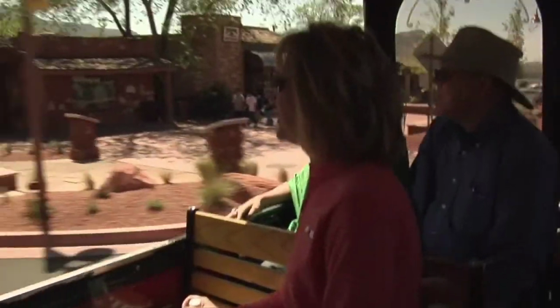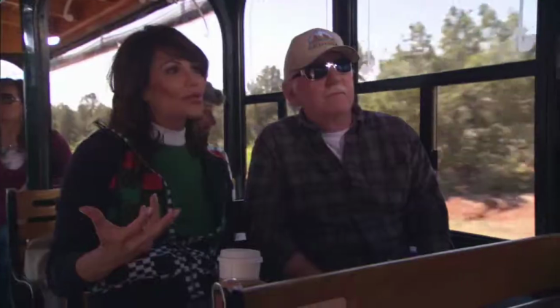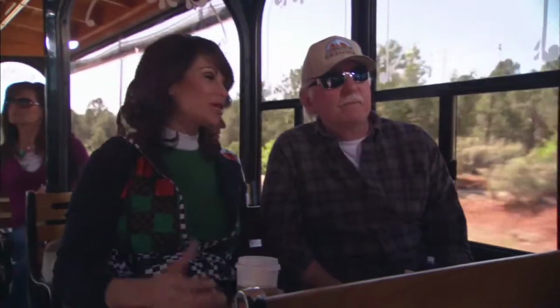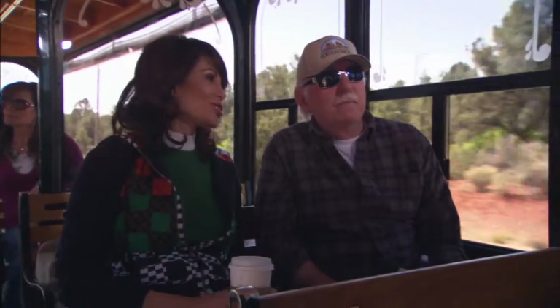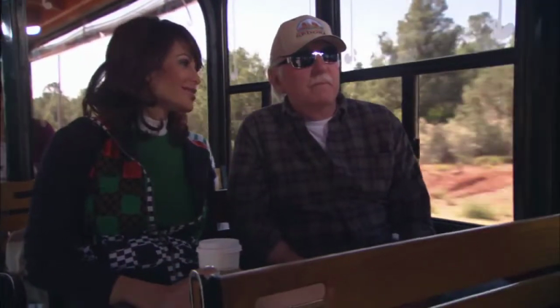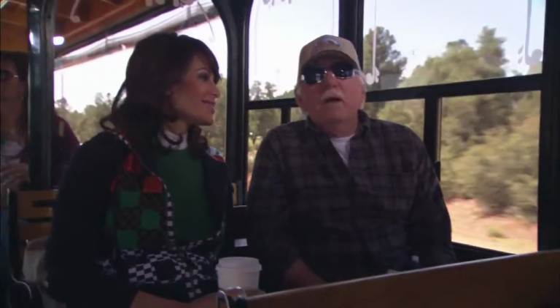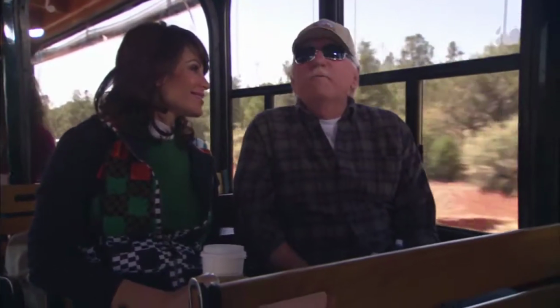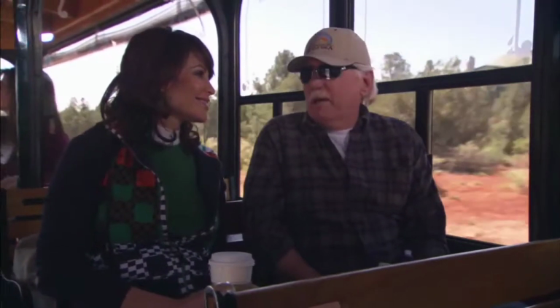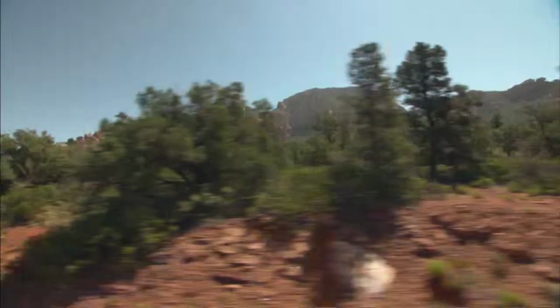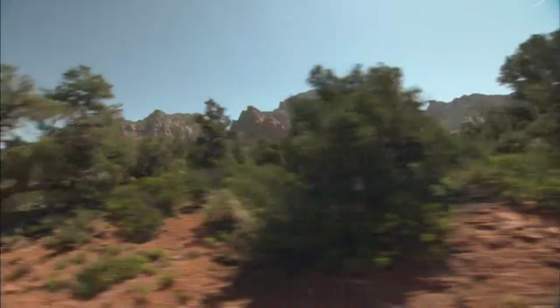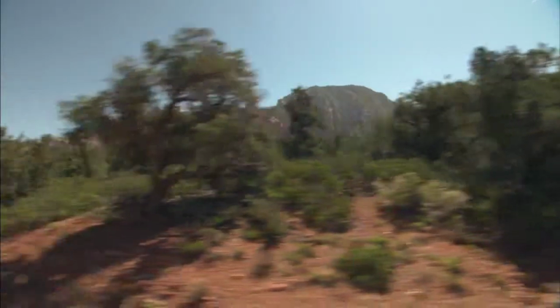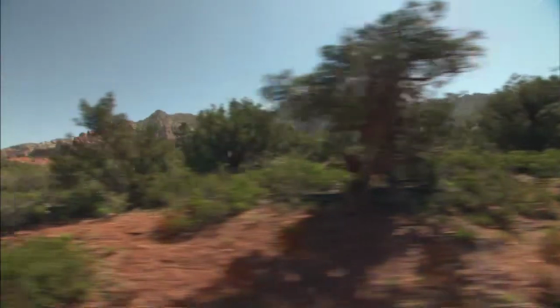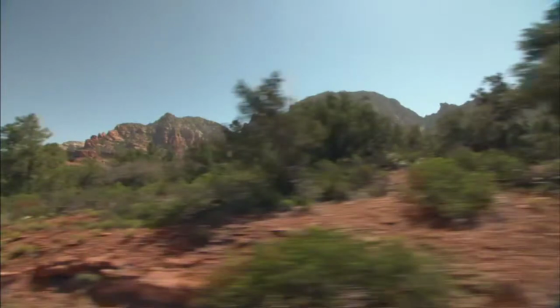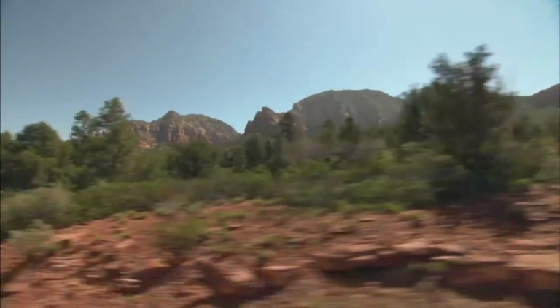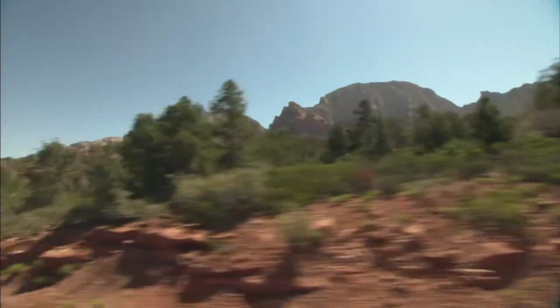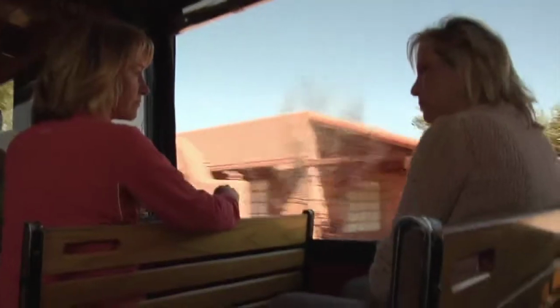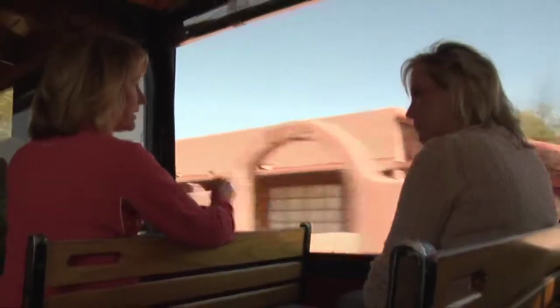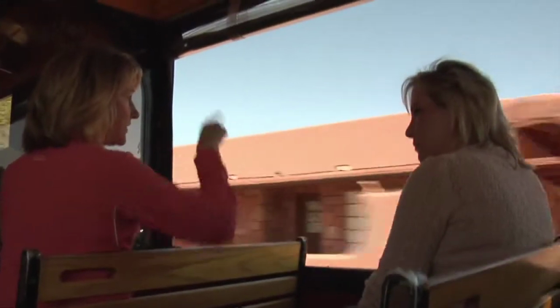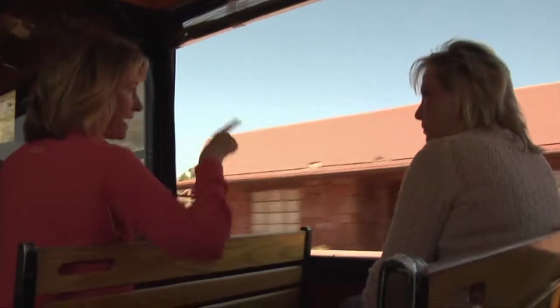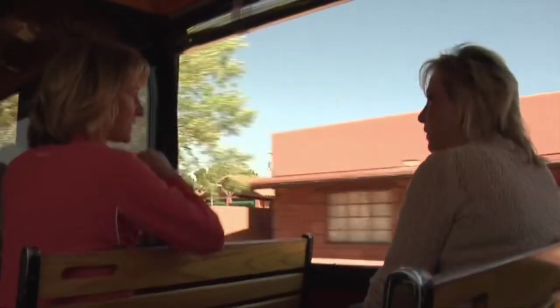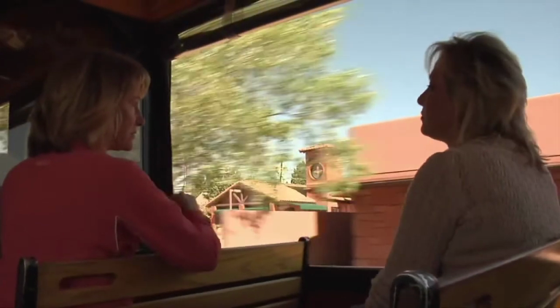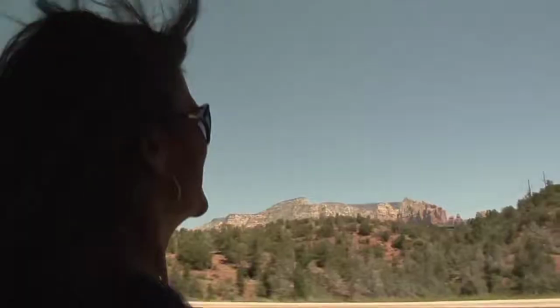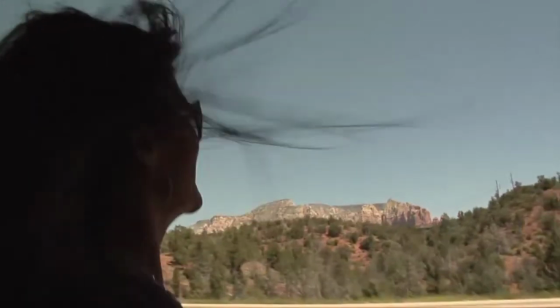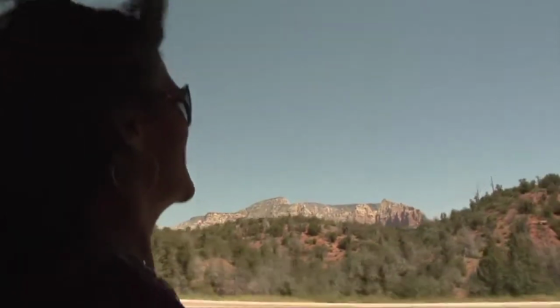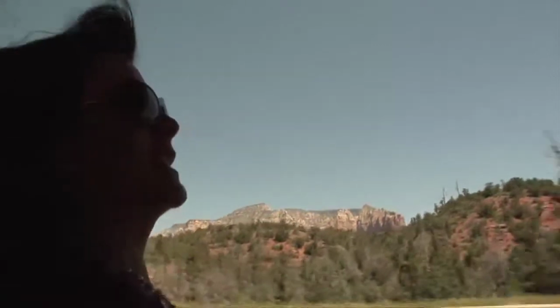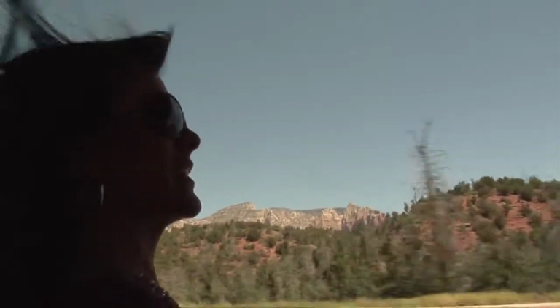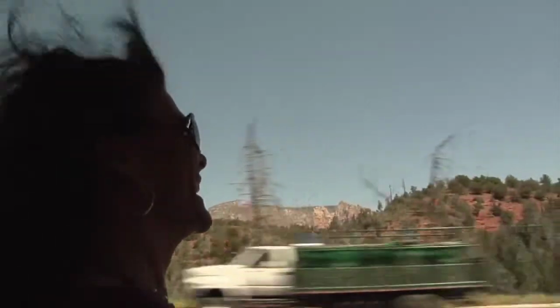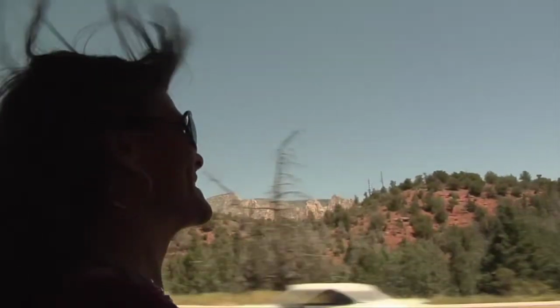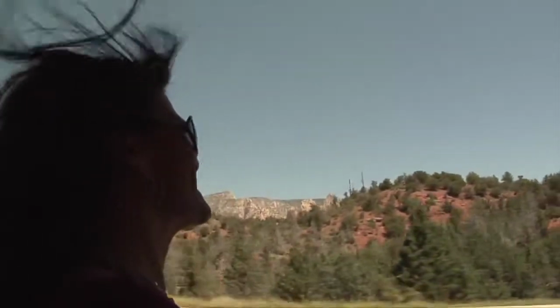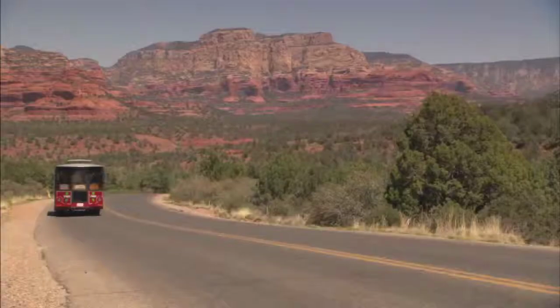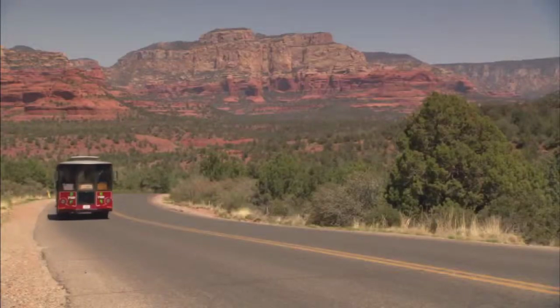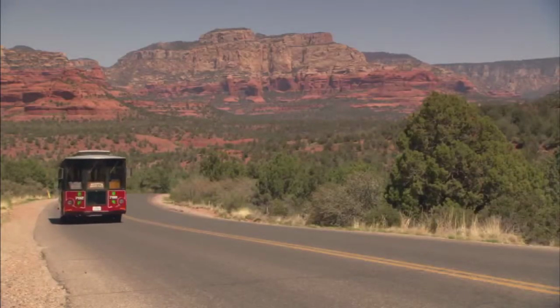How is it a different way to experience Sedona? The fresh air, beautiful sunshine — and I like to chatter on this thing. People interact, so it's very alive.